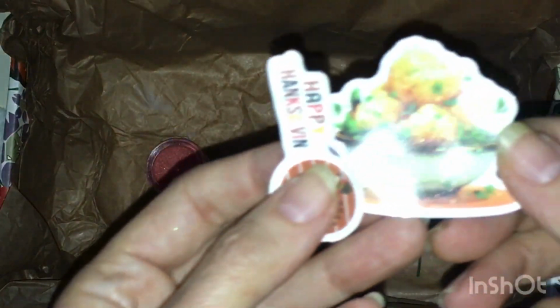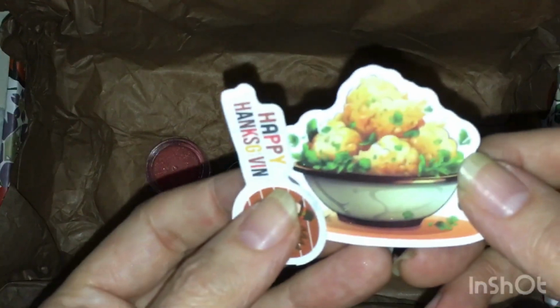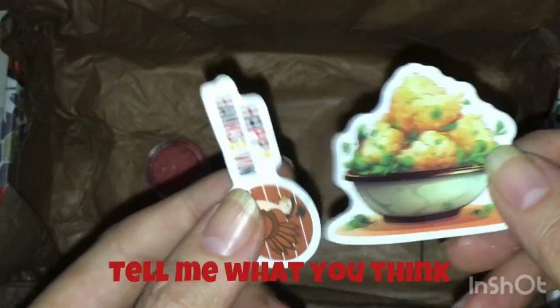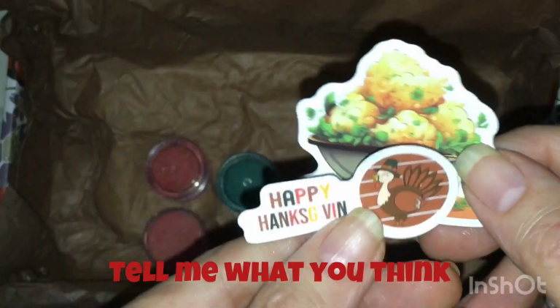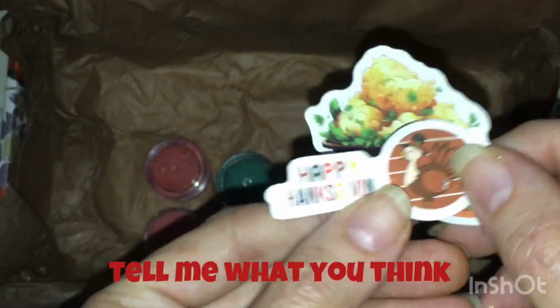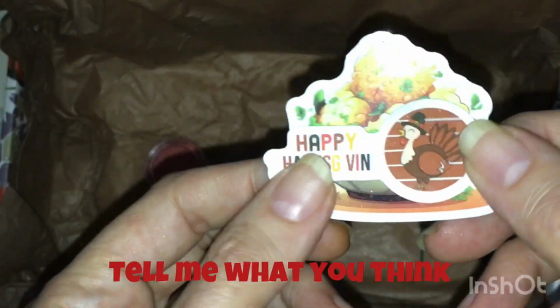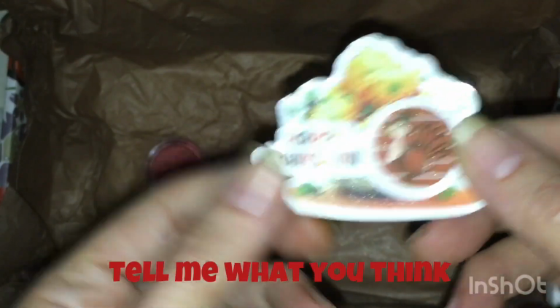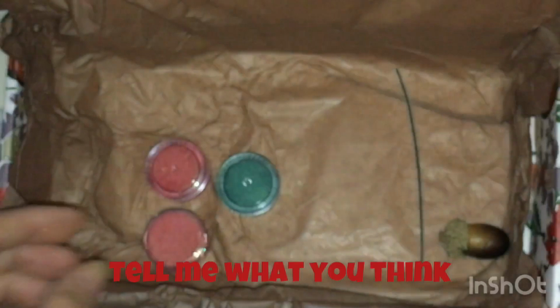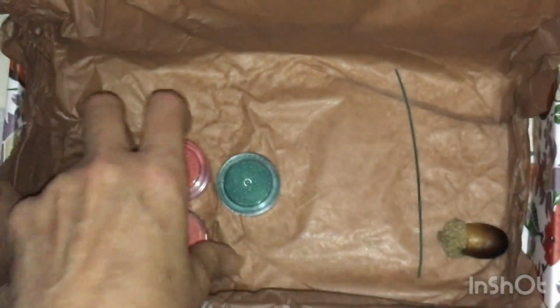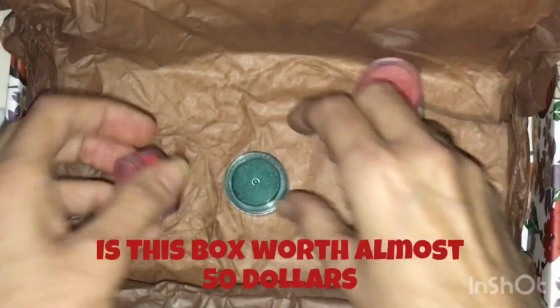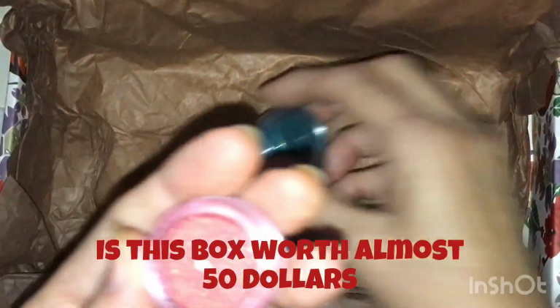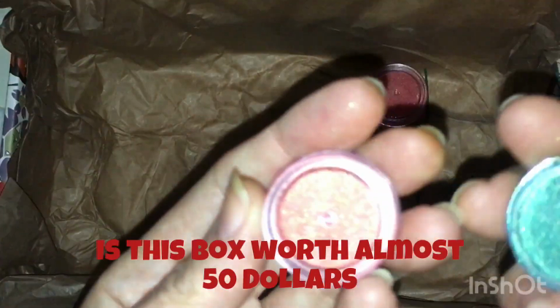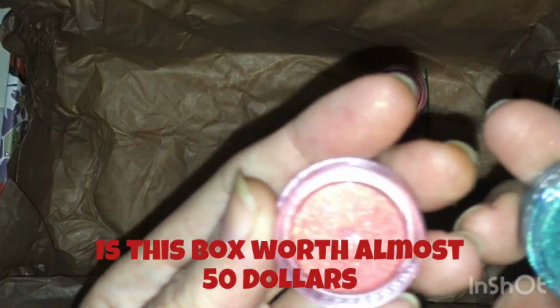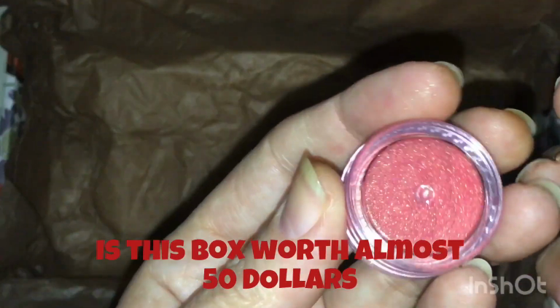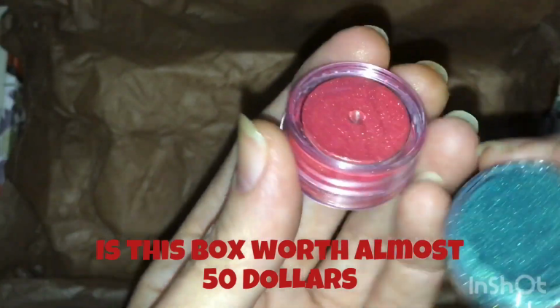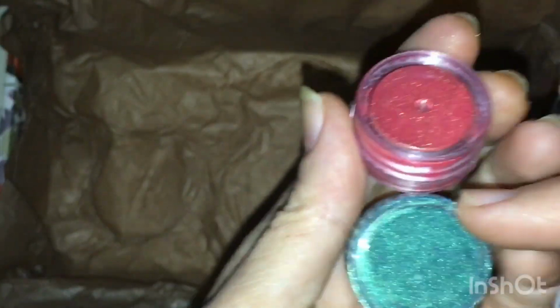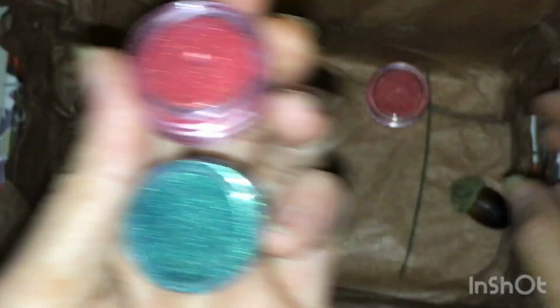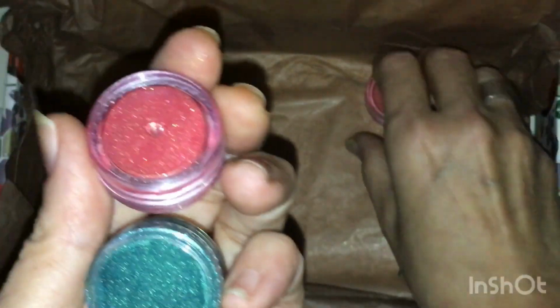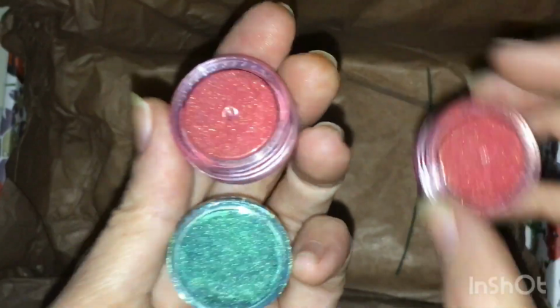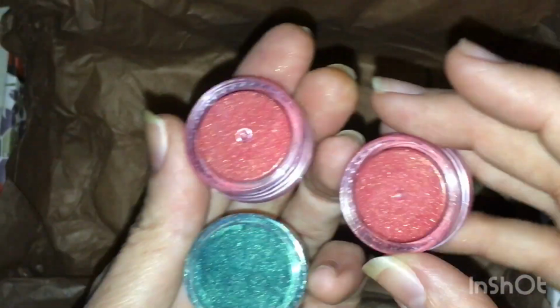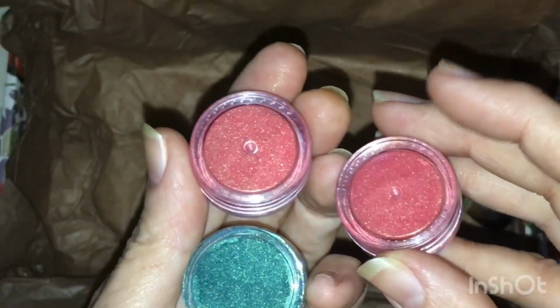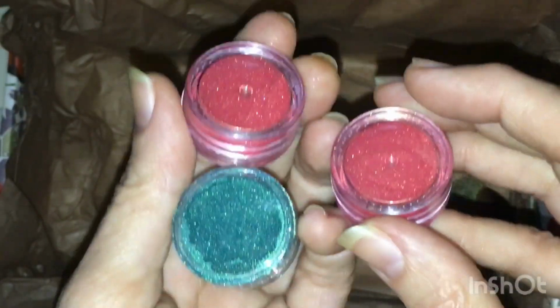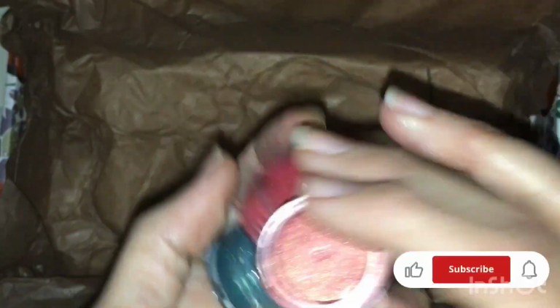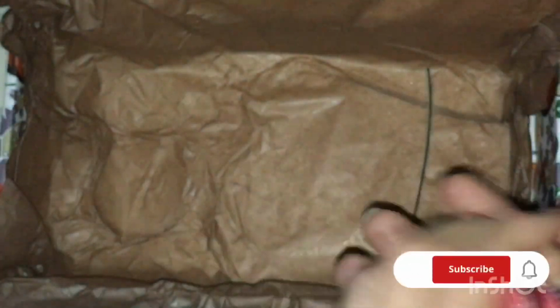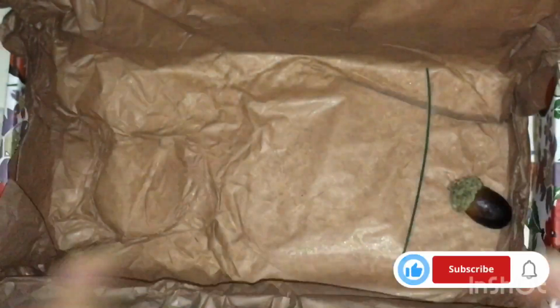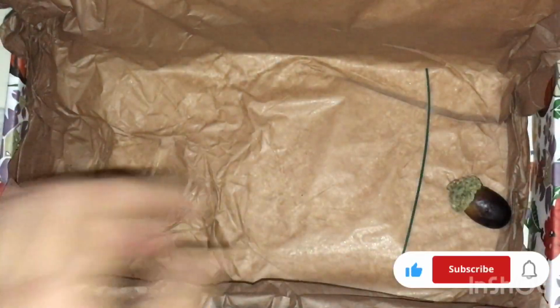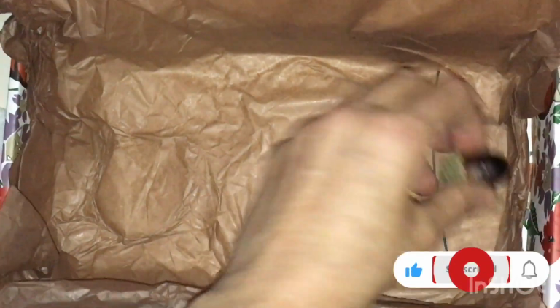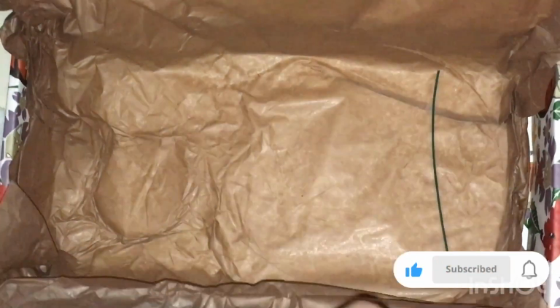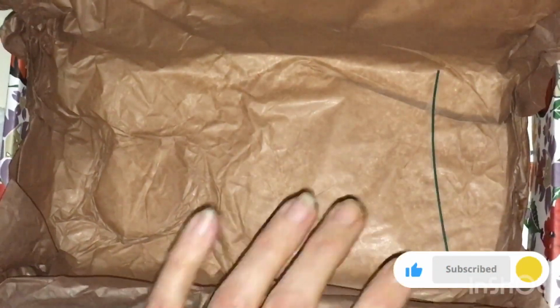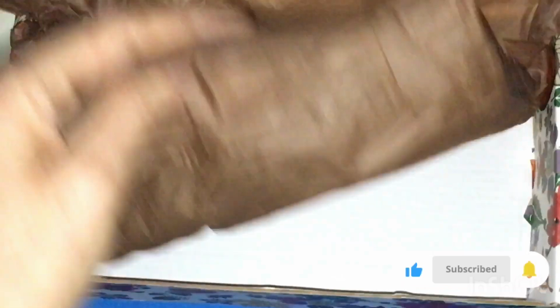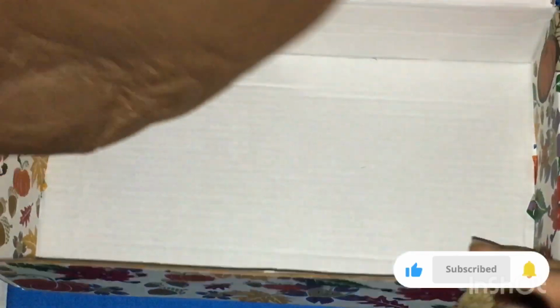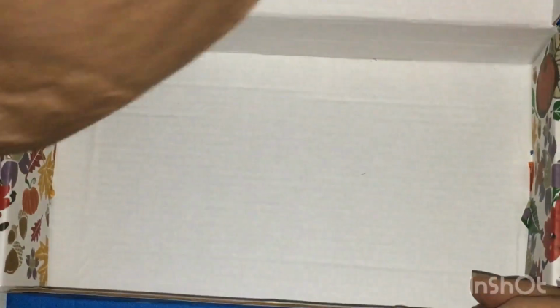Stickers. Happy Thanksgiving. And shiny glitters. And that's it.